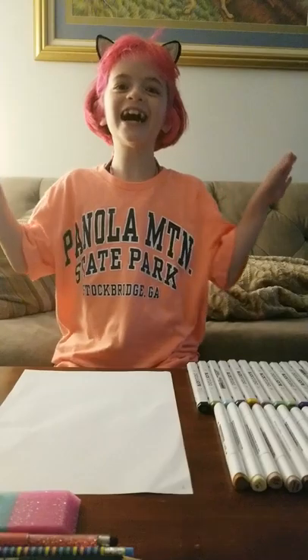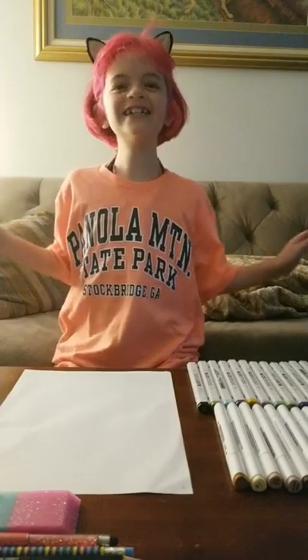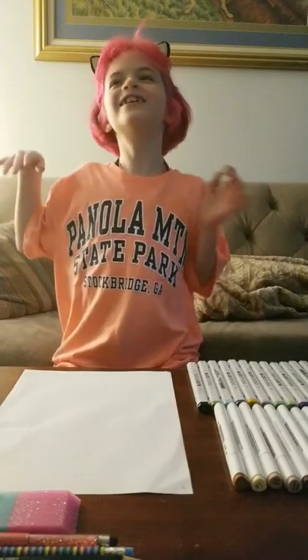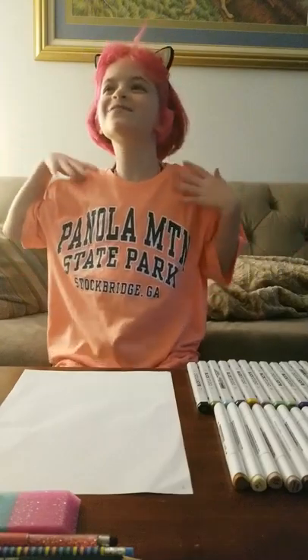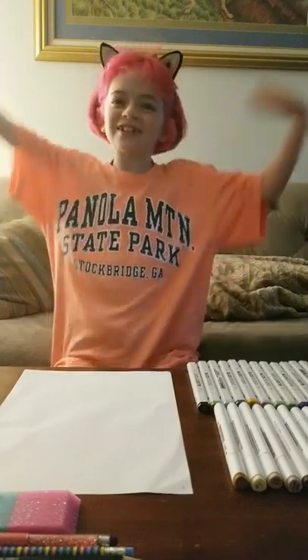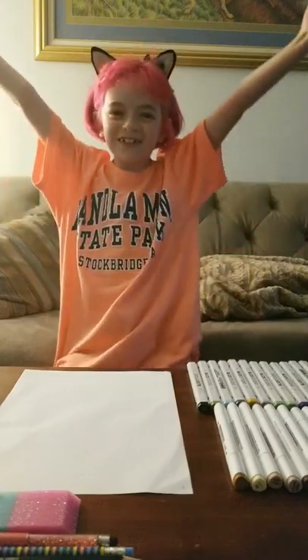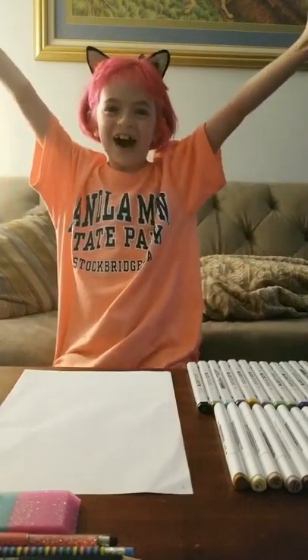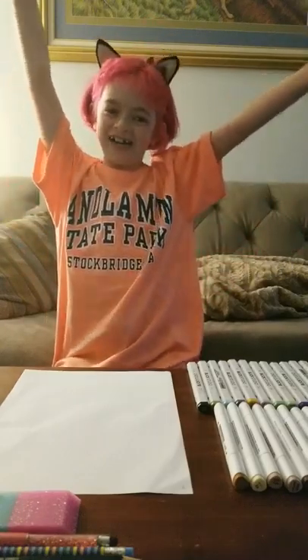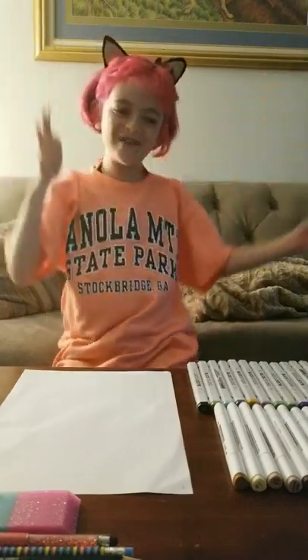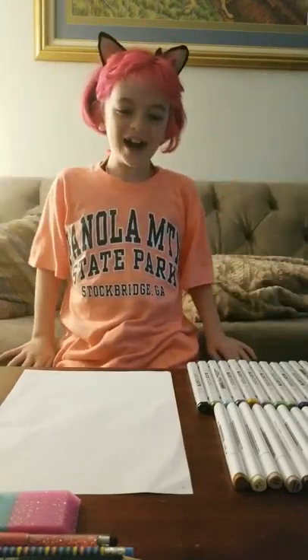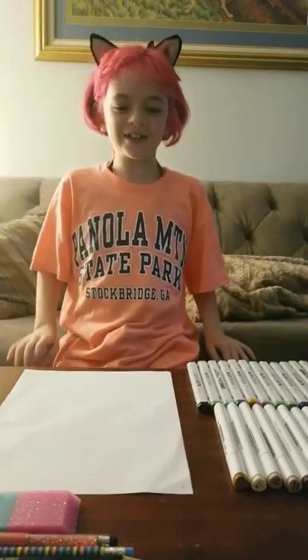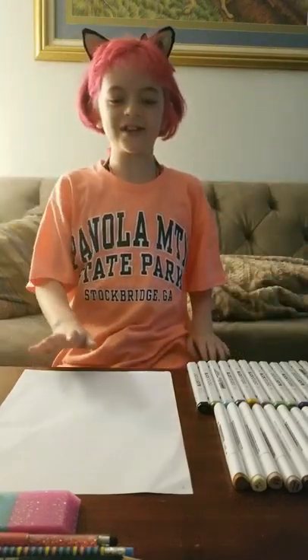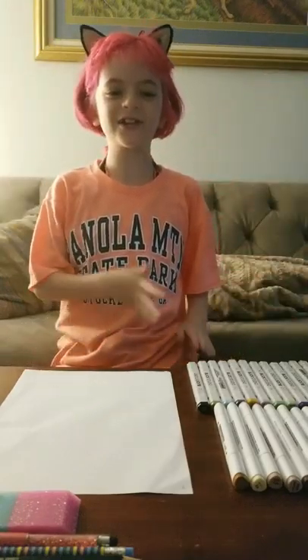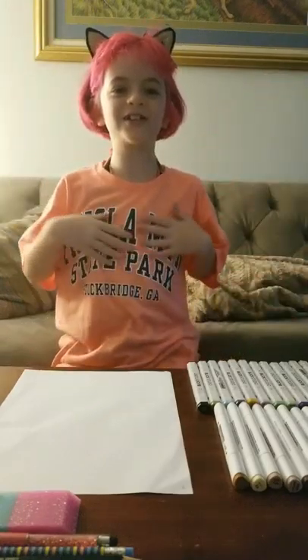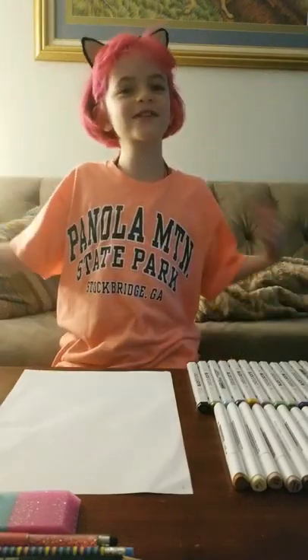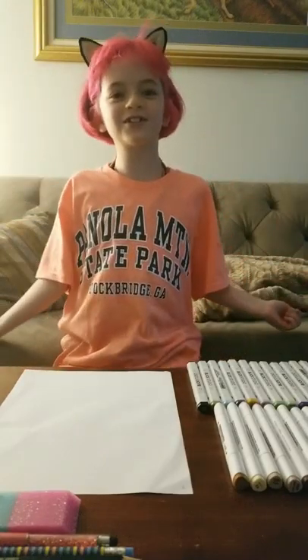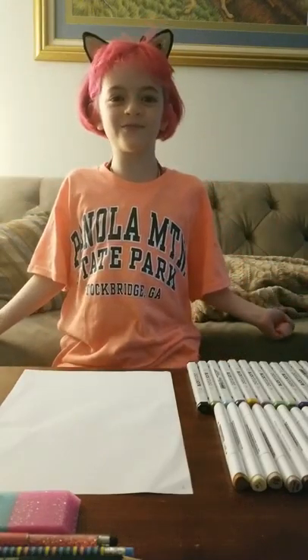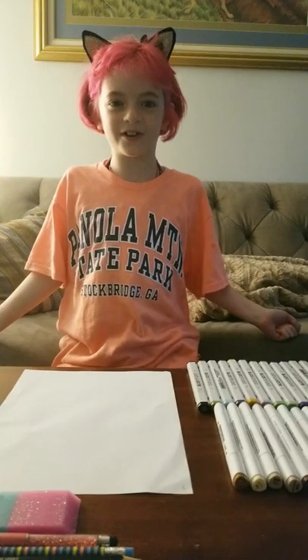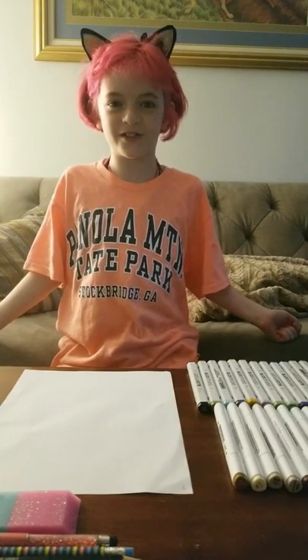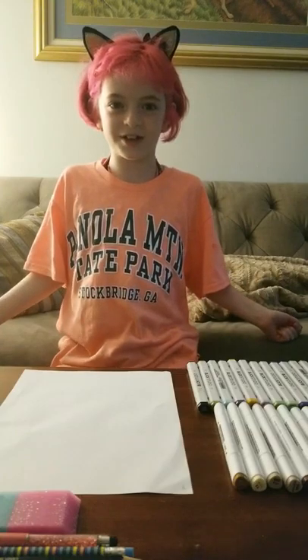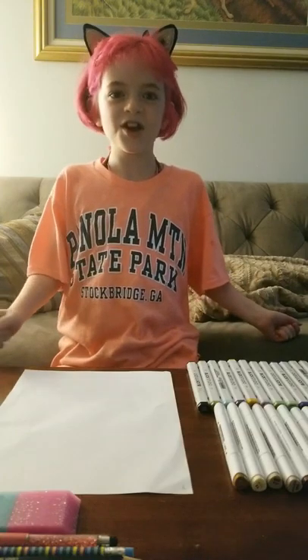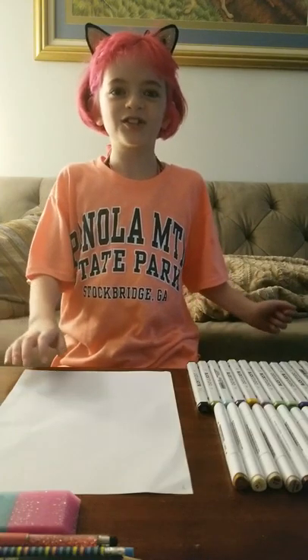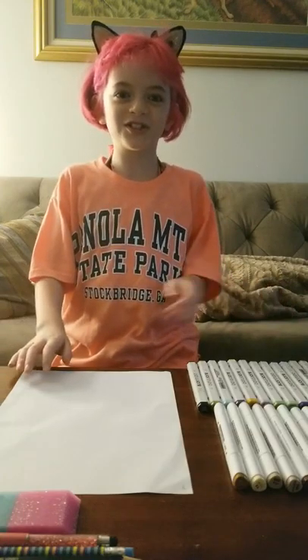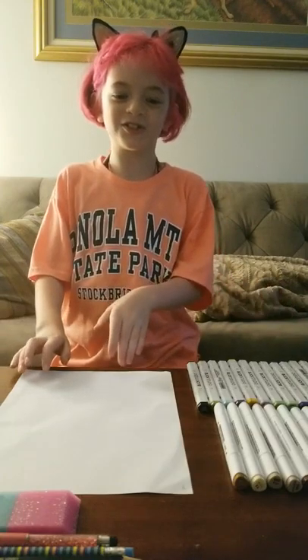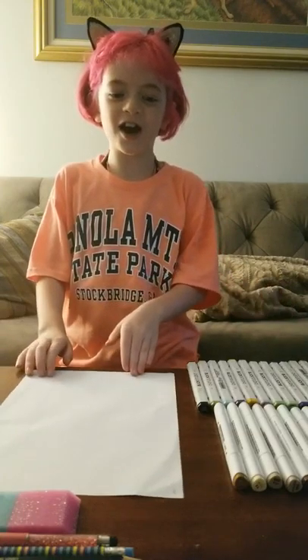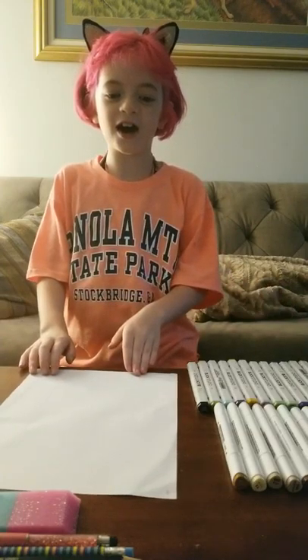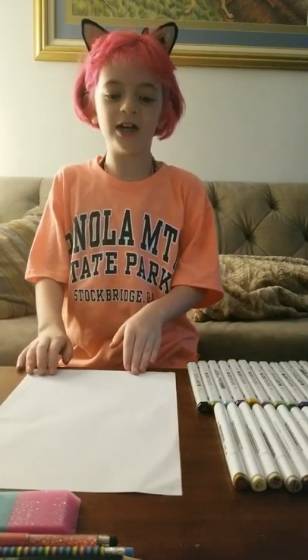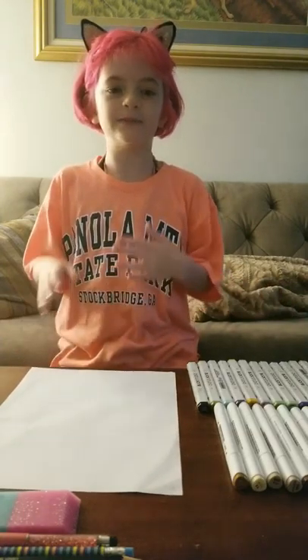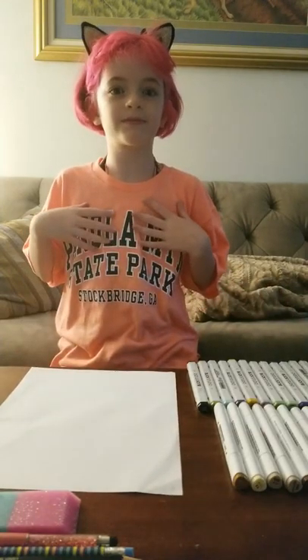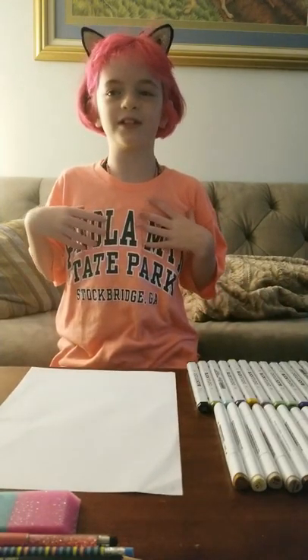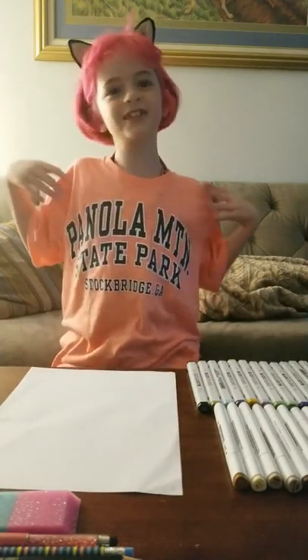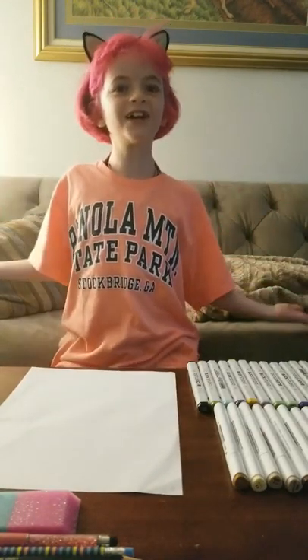Hi guys, welcome to Drawing with Autumn. Today we're going to draw a butterfly, so let's get started.